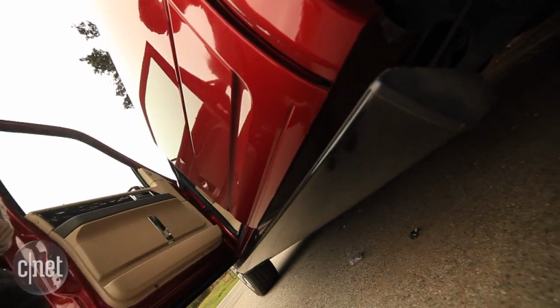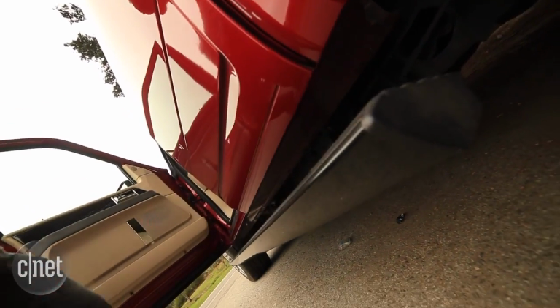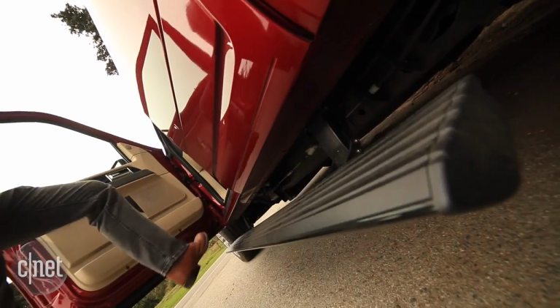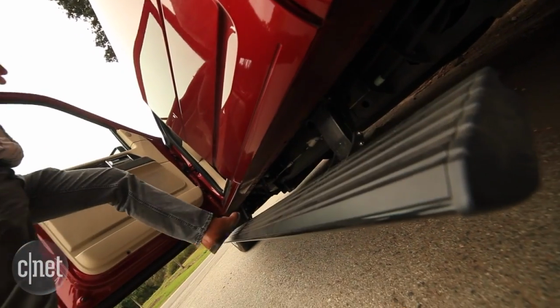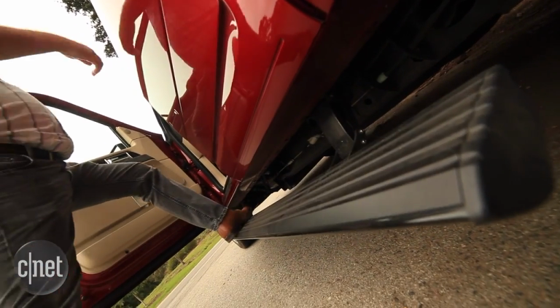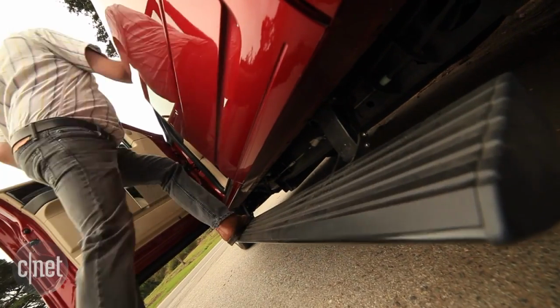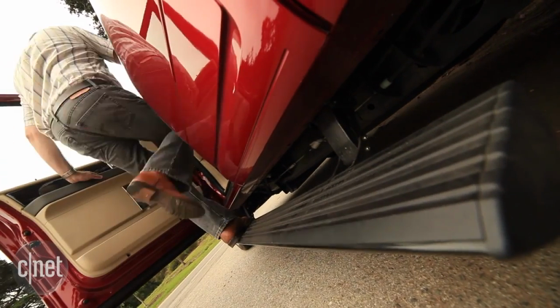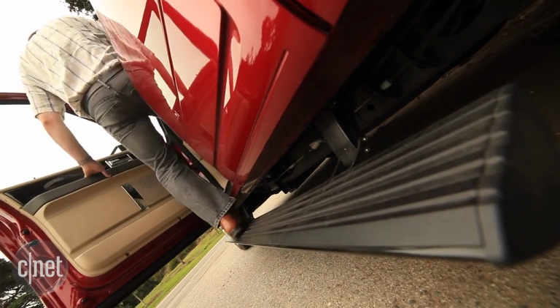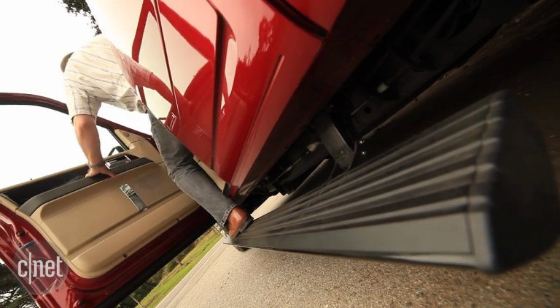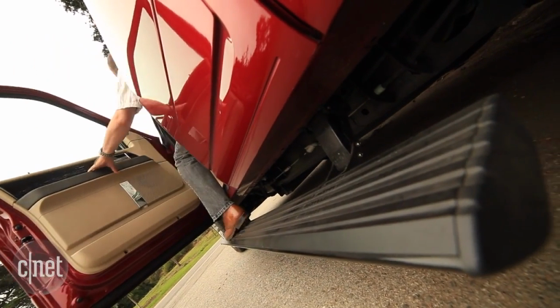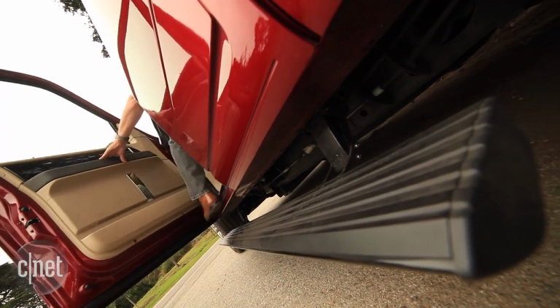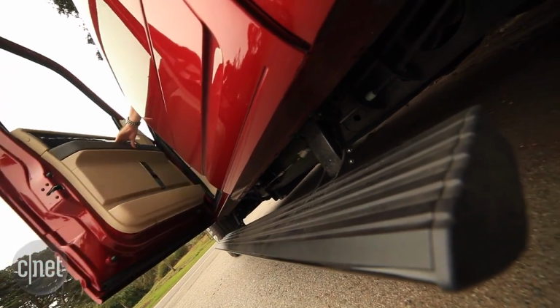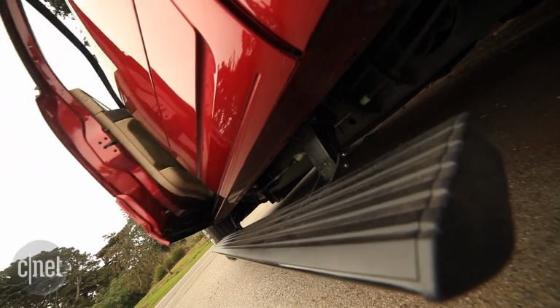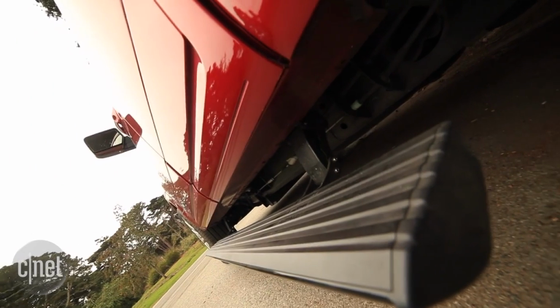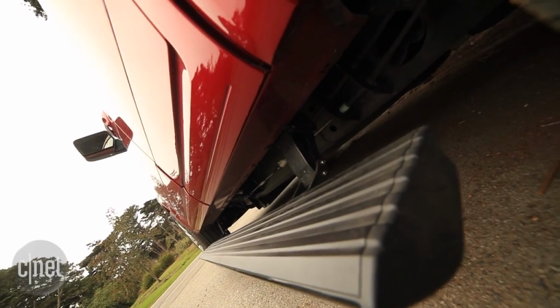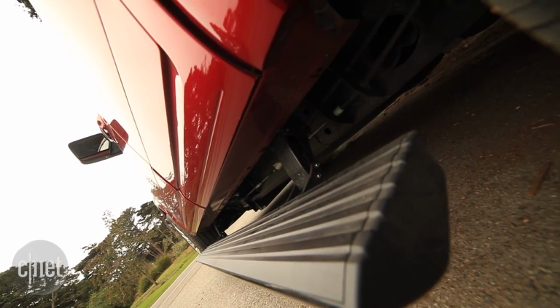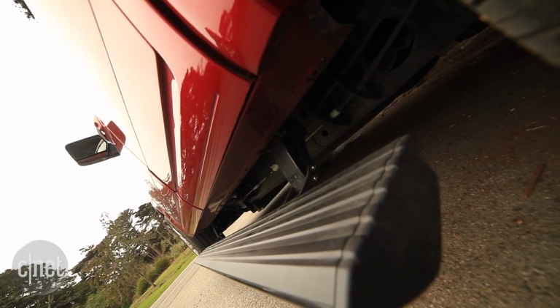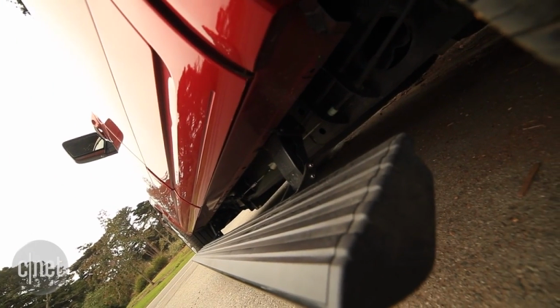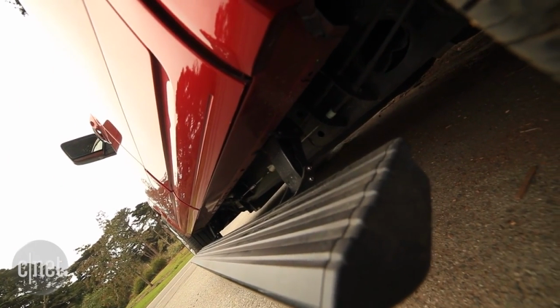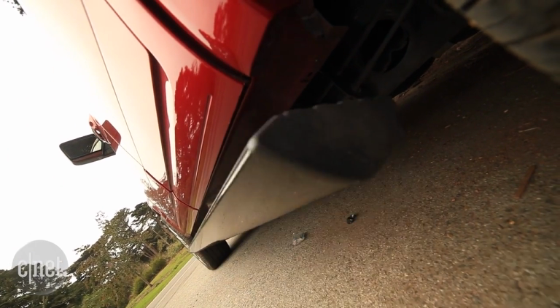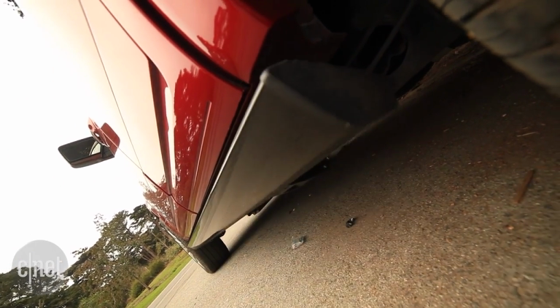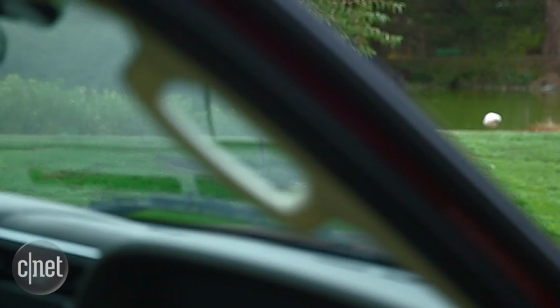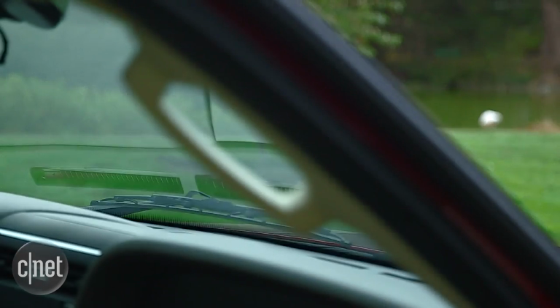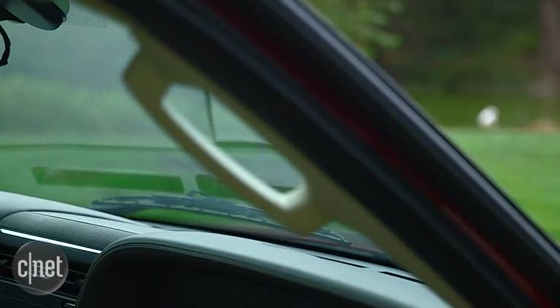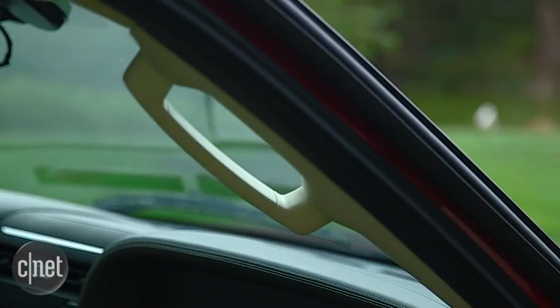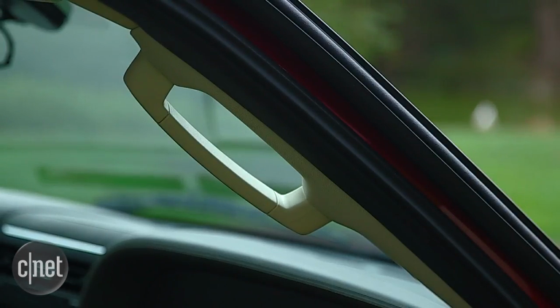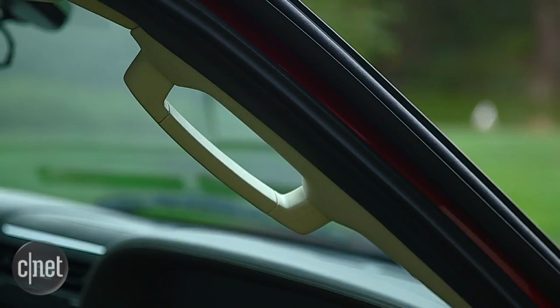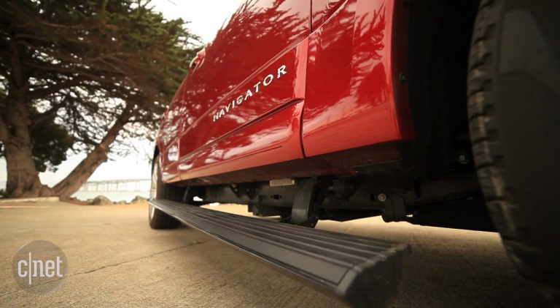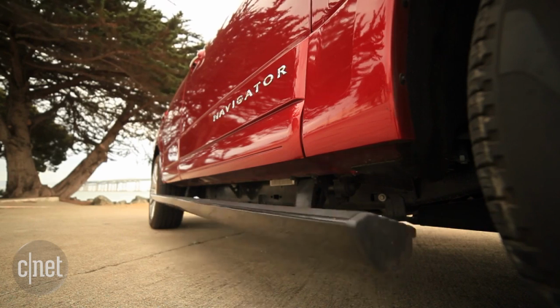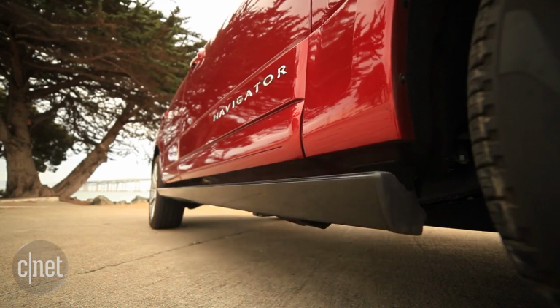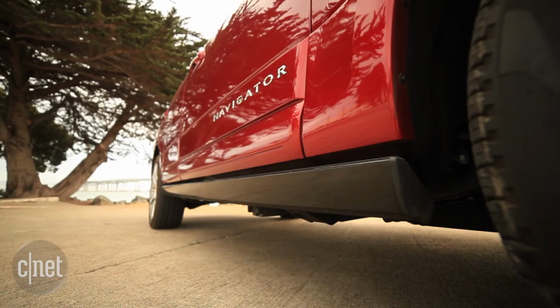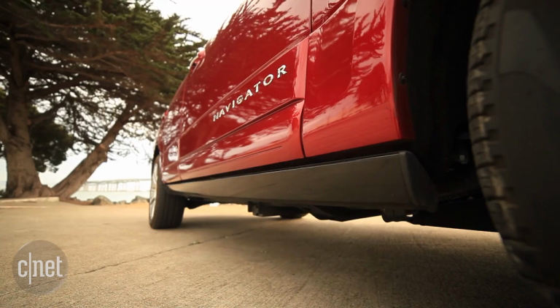Lincoln makes the Navigator exceptionally easy to get into. Along with the big door openings, there are running boards that automatically lower down and handles on the A-pillars — almost anyone could really easily get into the driver's seat.